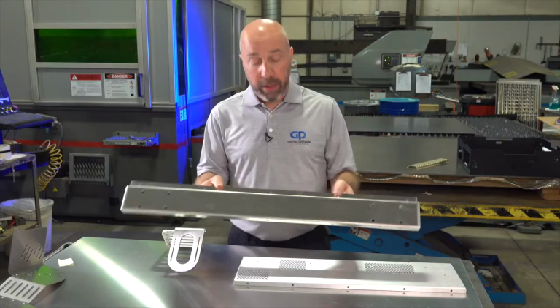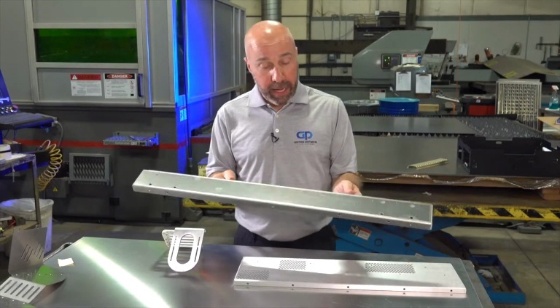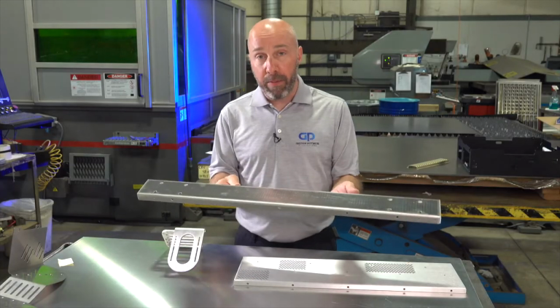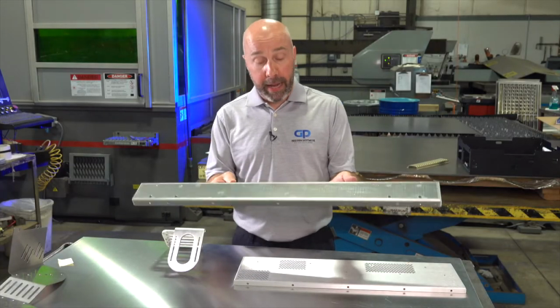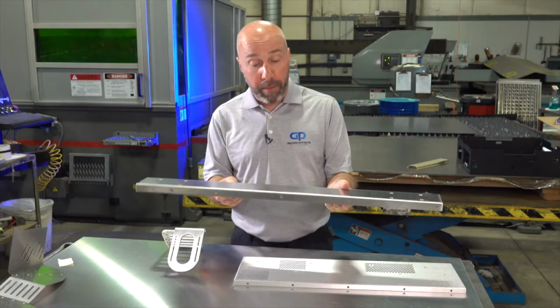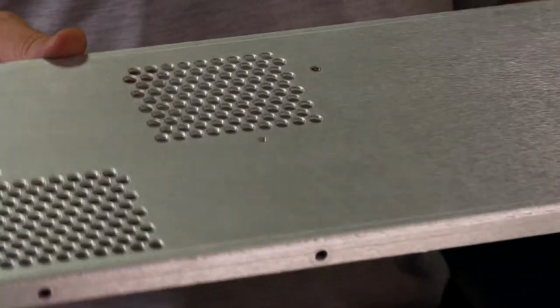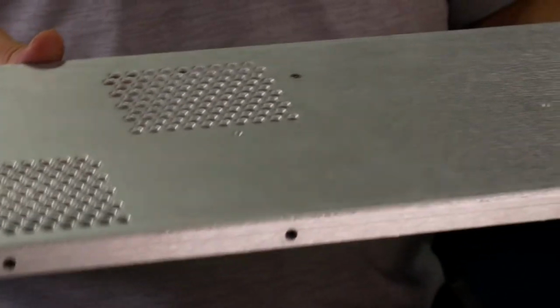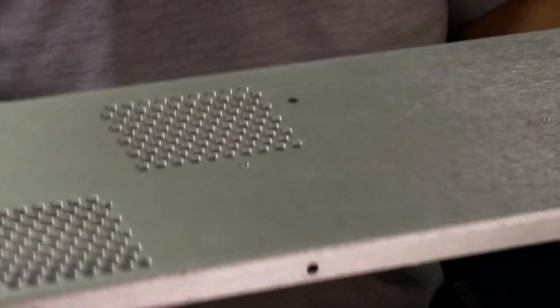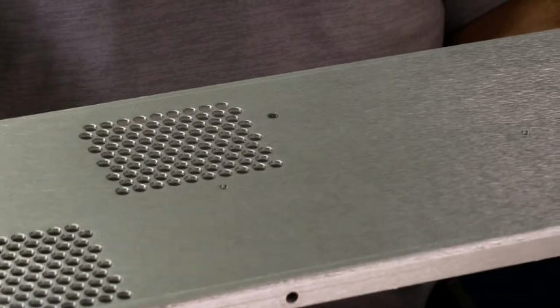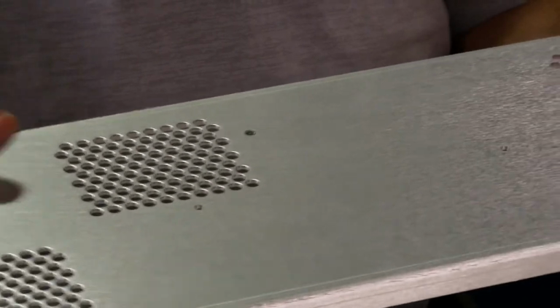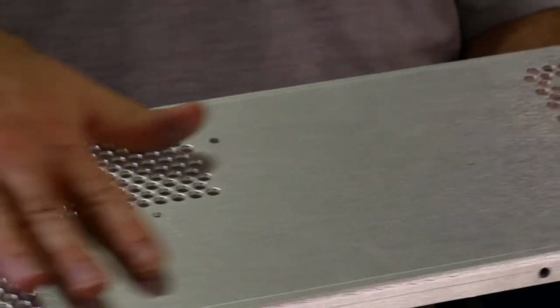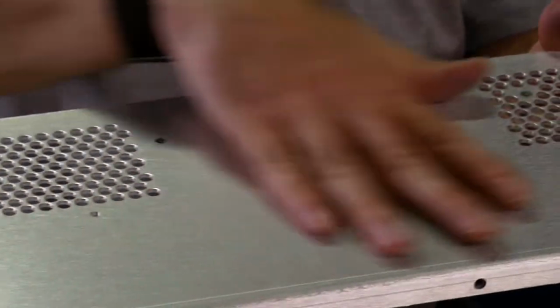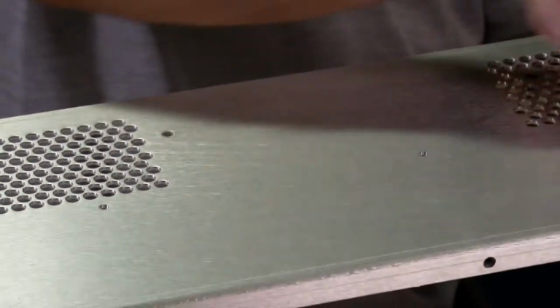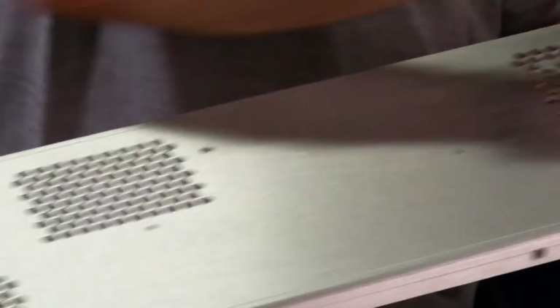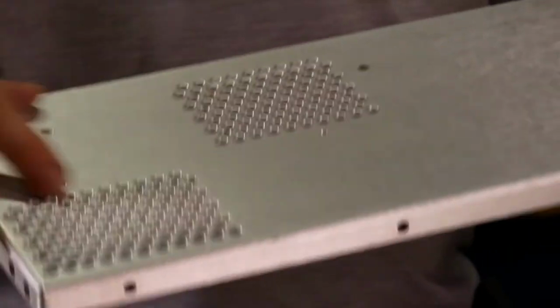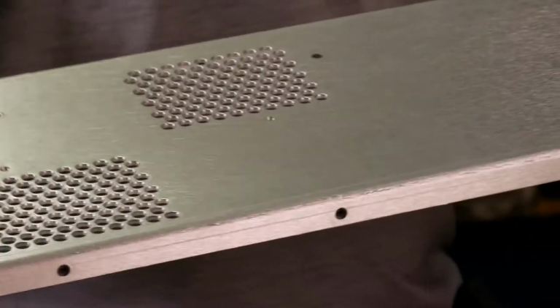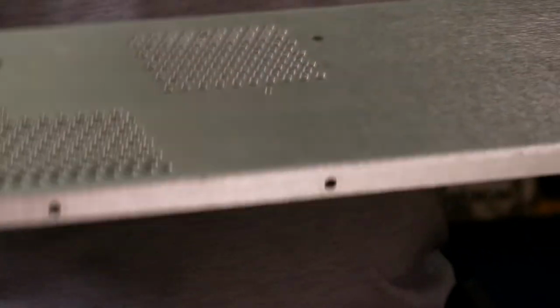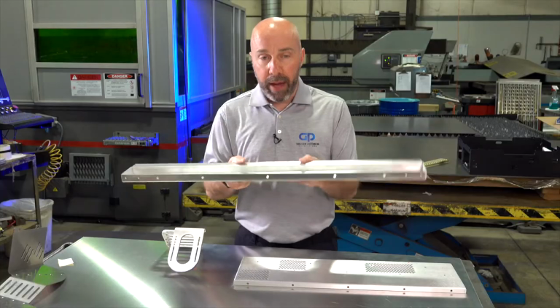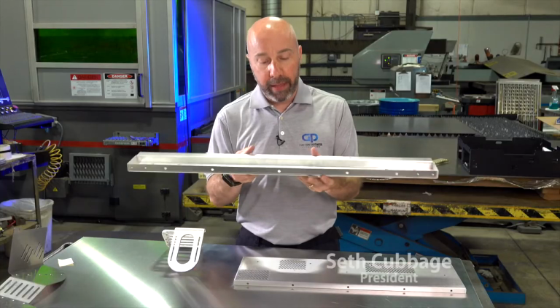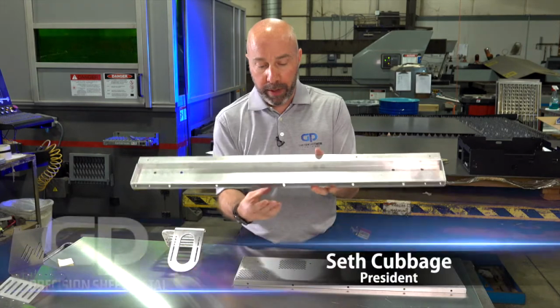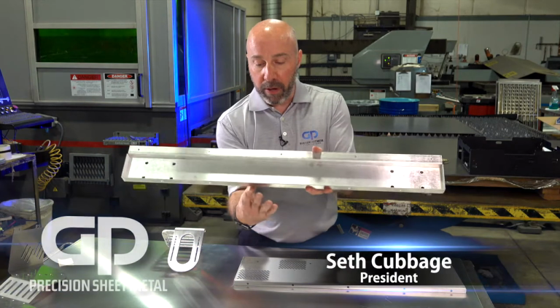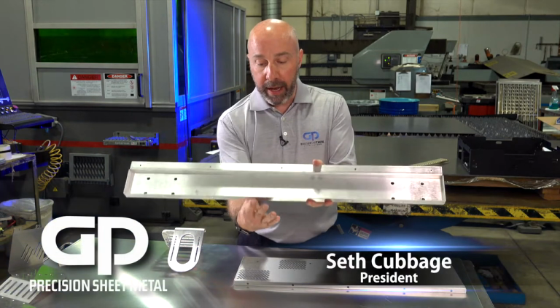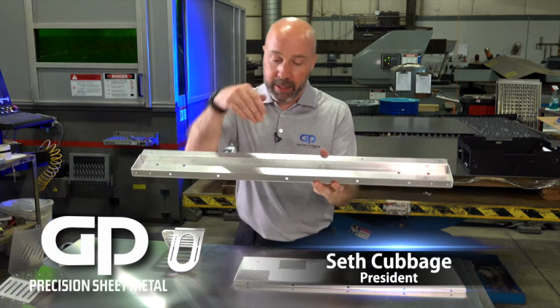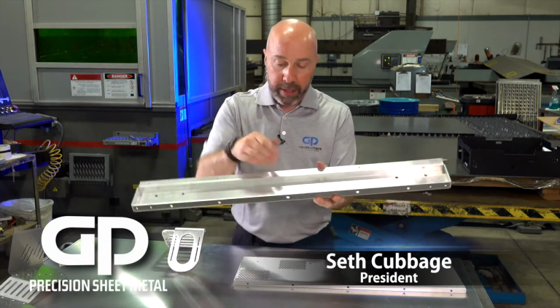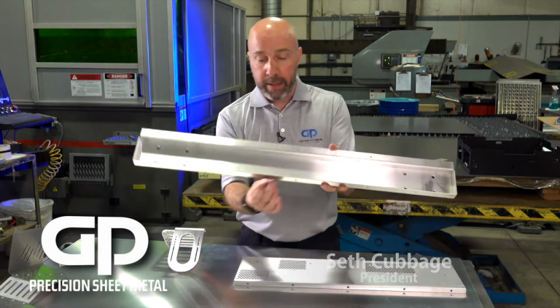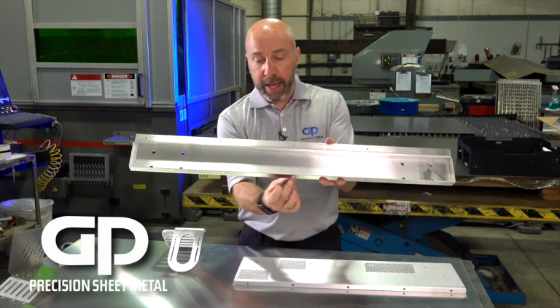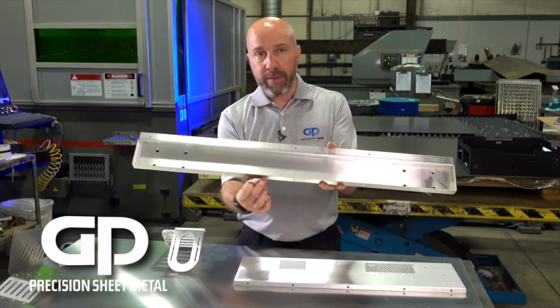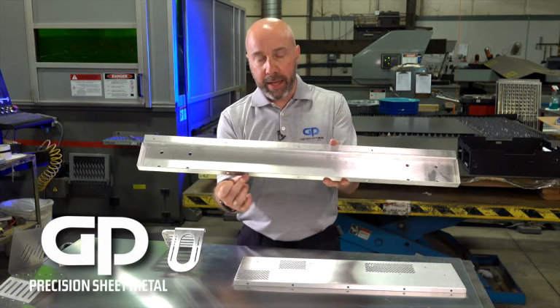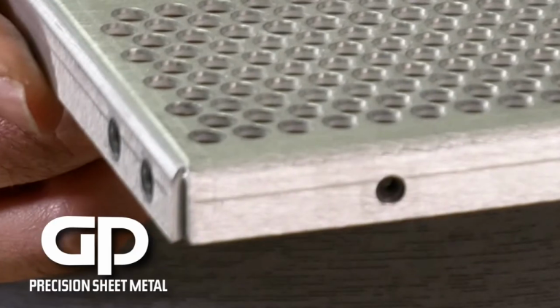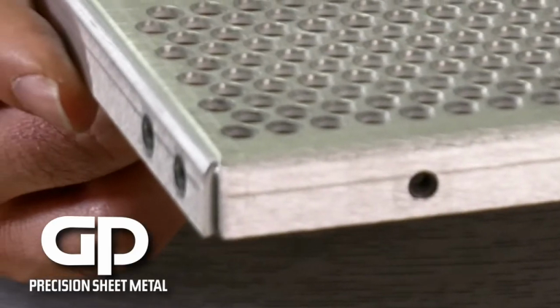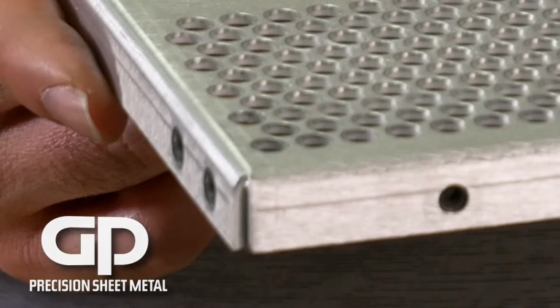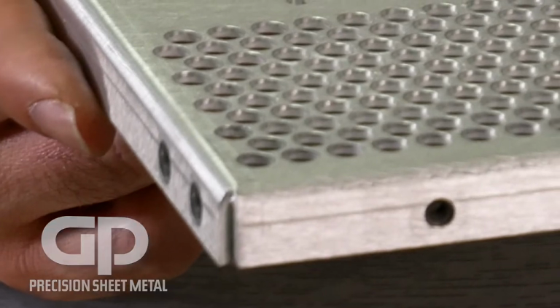Here's an example of a part that has brake marks. You can see it along the bend here. There's a line on this side and a line on this side, and that's from the bottom die of the press brake. When the part's laid on it and it's pressed into it, the edges of the die leave a small indentation on the edge of the part.